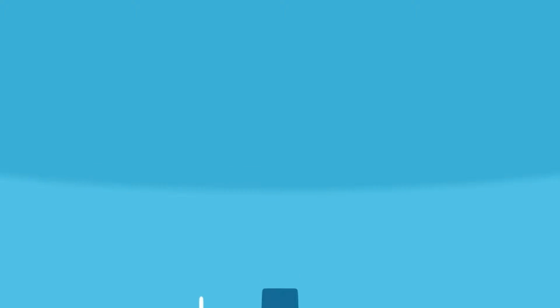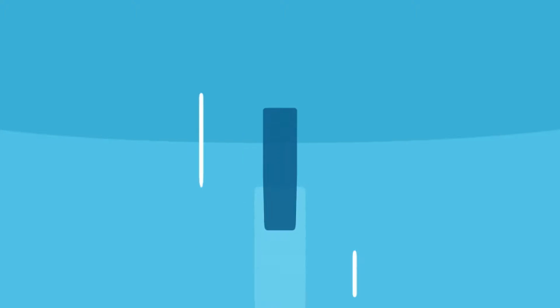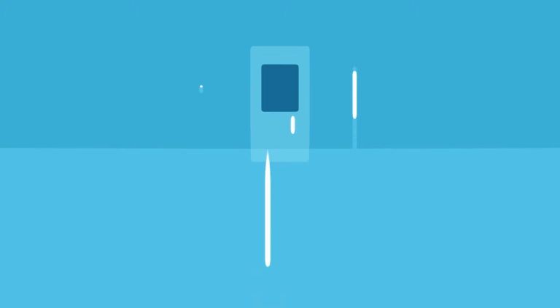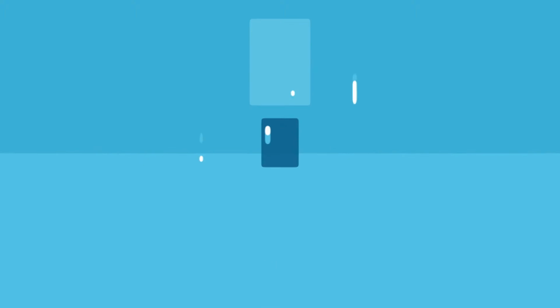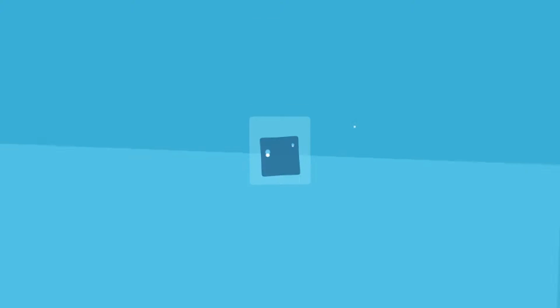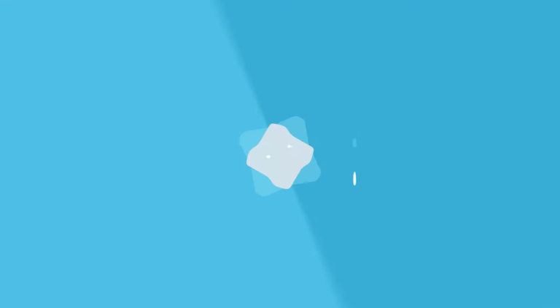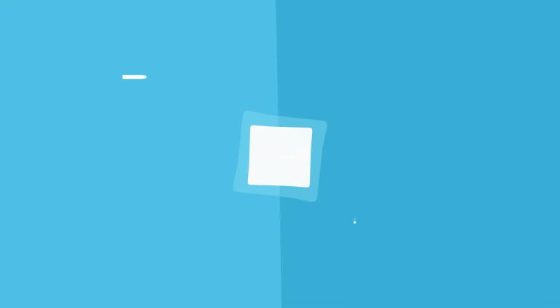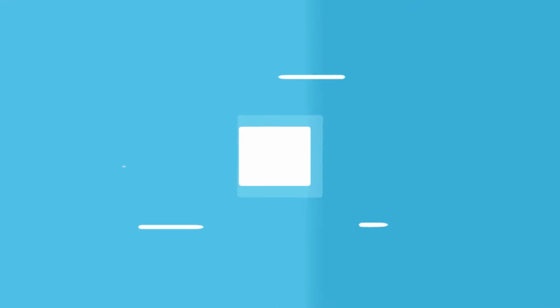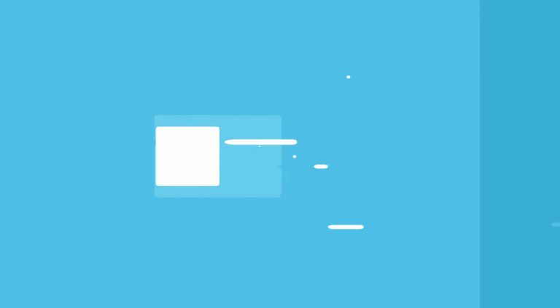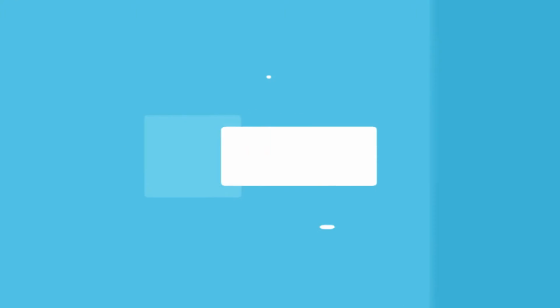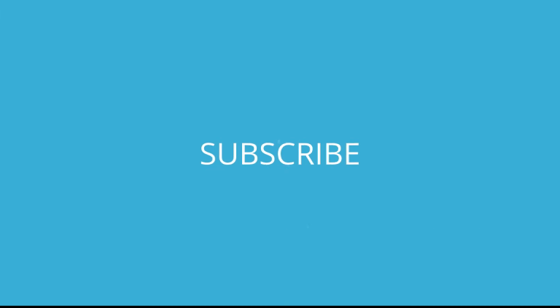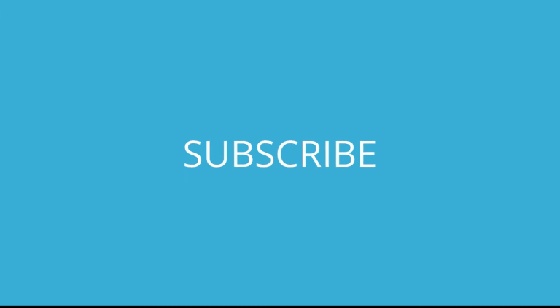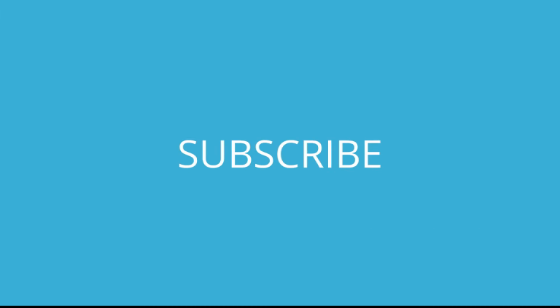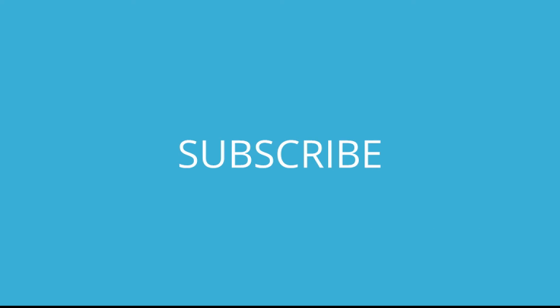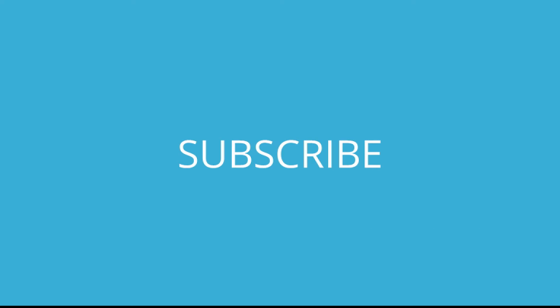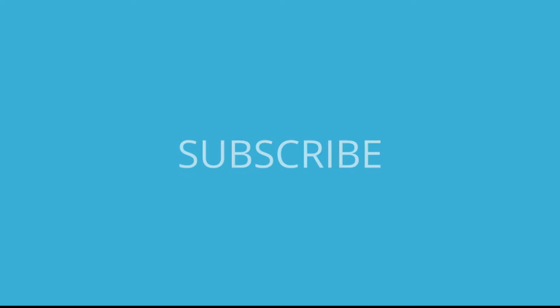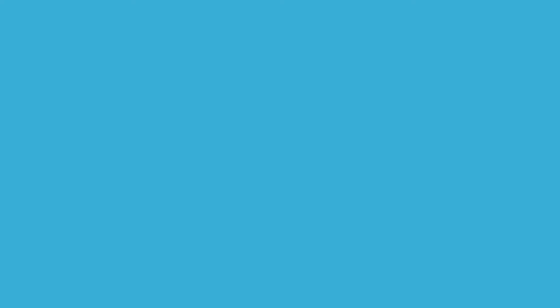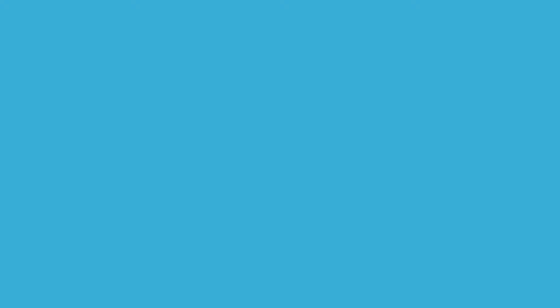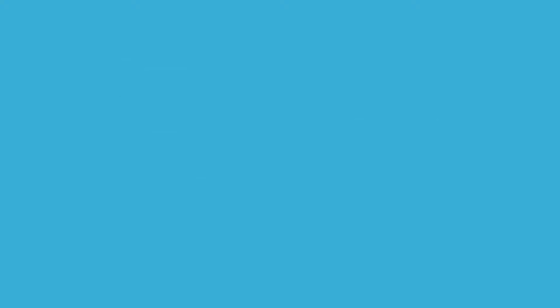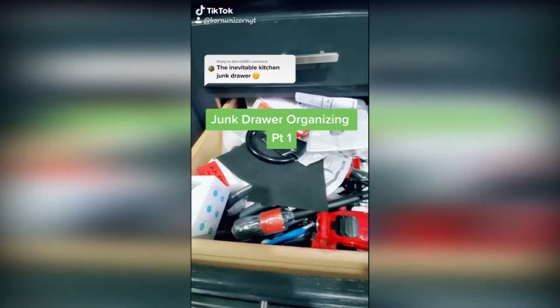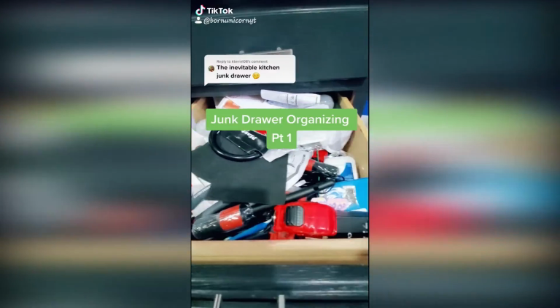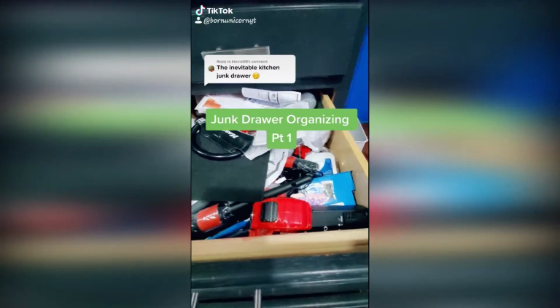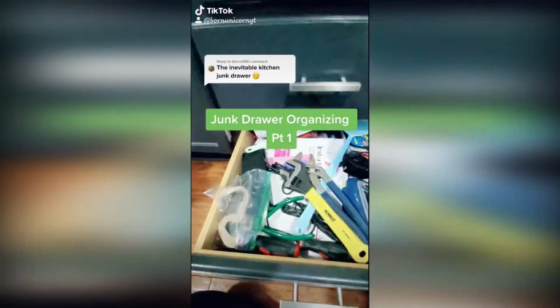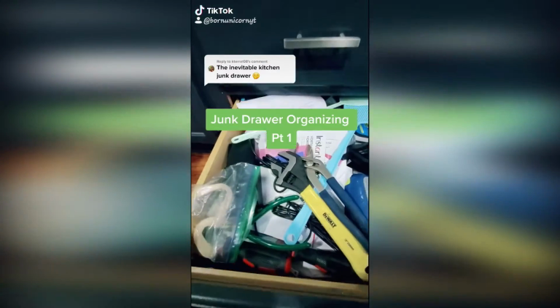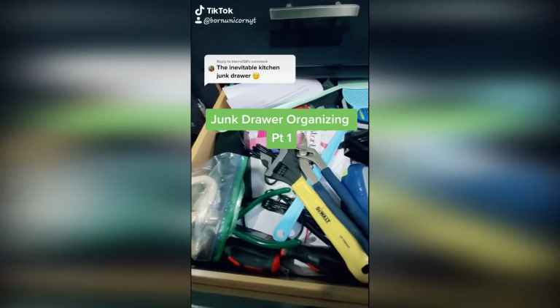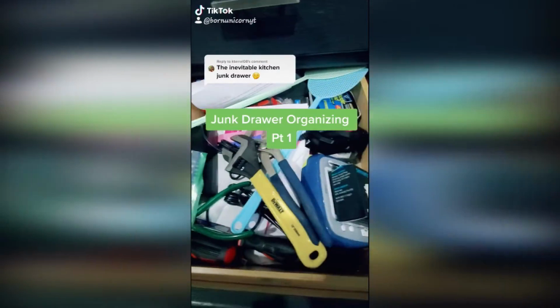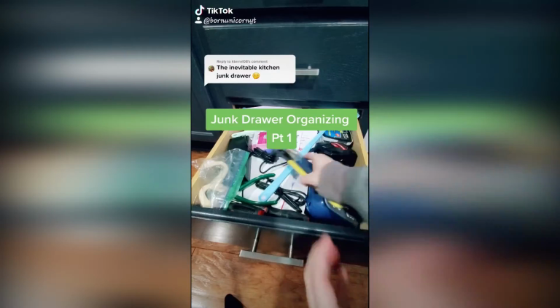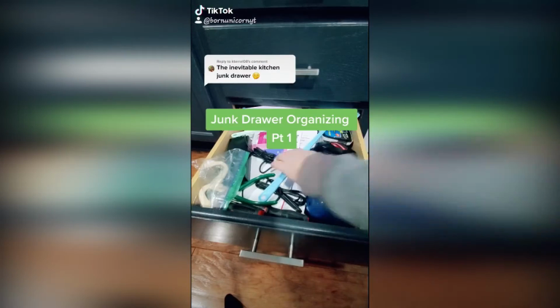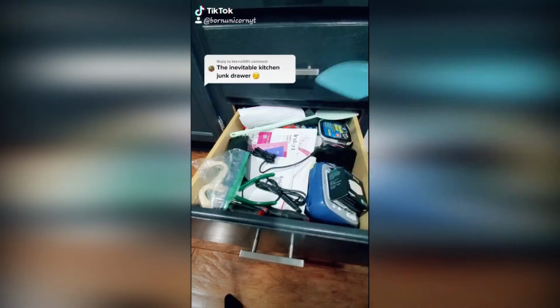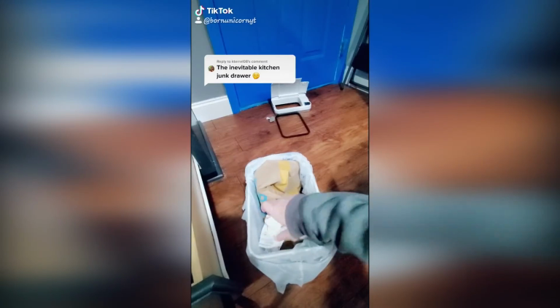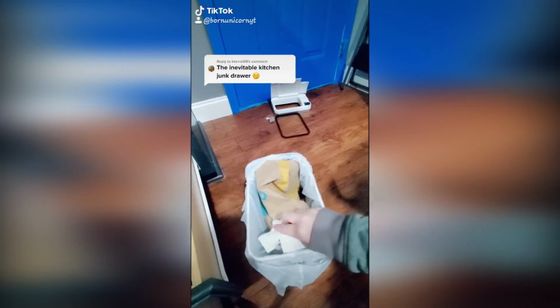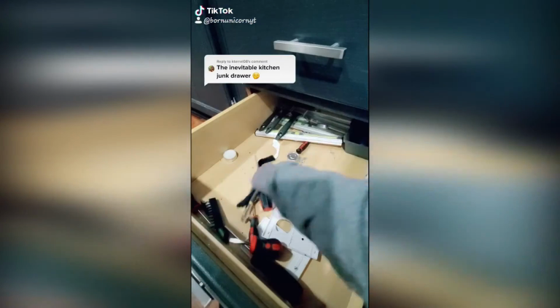Make sure to subscribe if you enjoy organizing and cleaning tips. I'm organizing my junk drawer — I had two junk drawers and I wanted to turn it into just one.